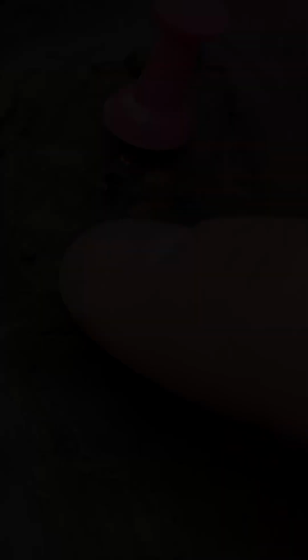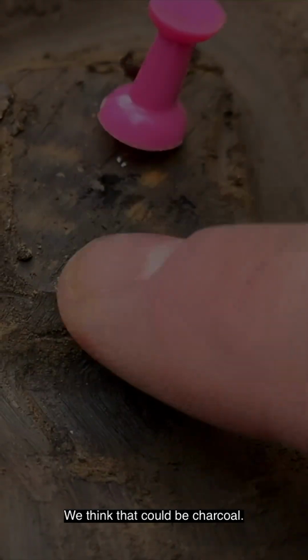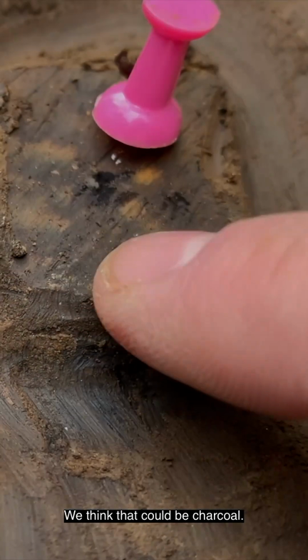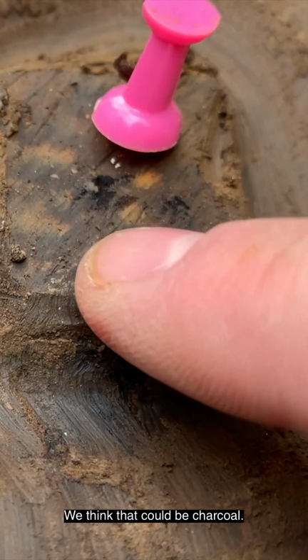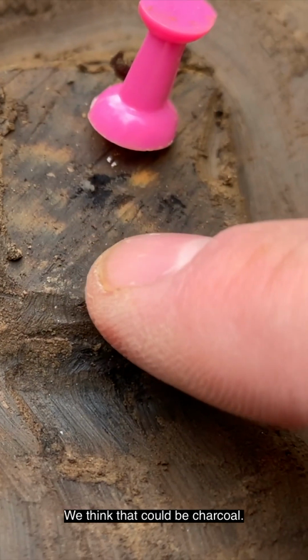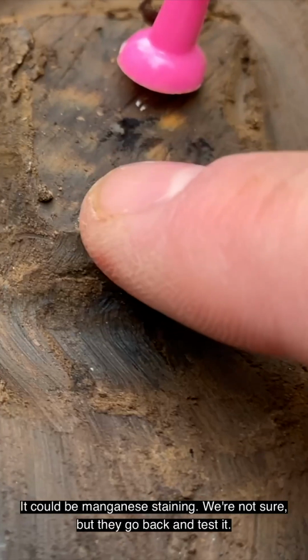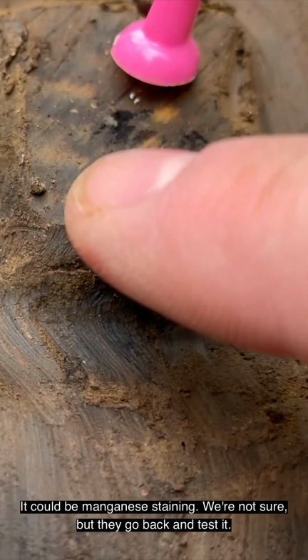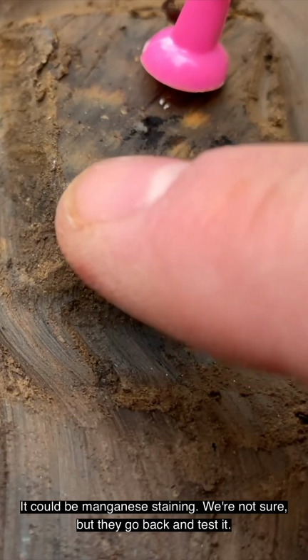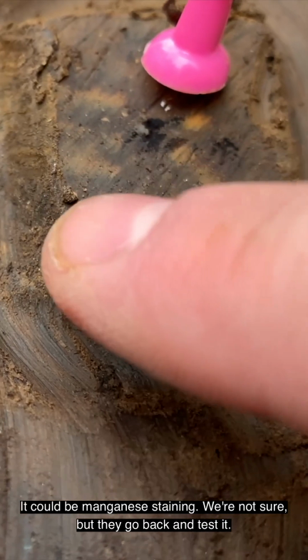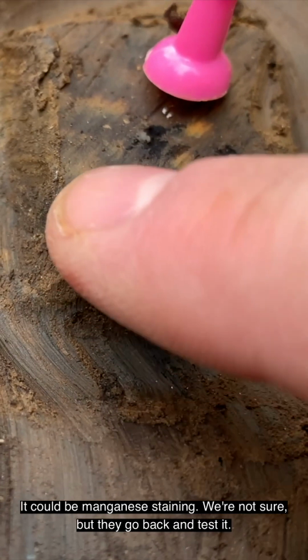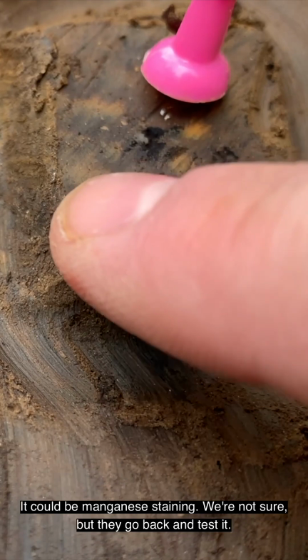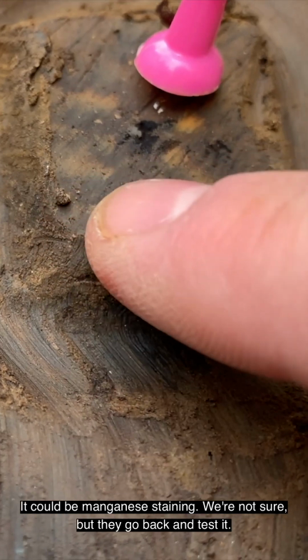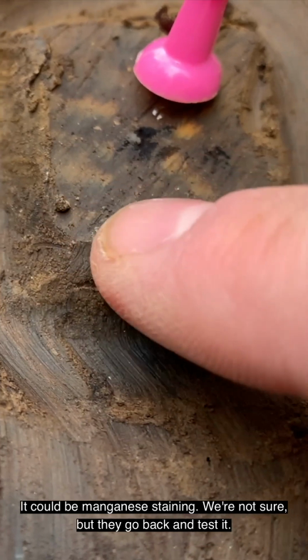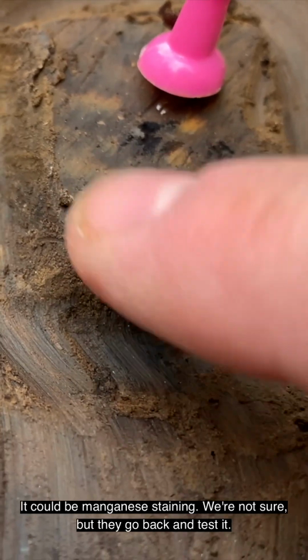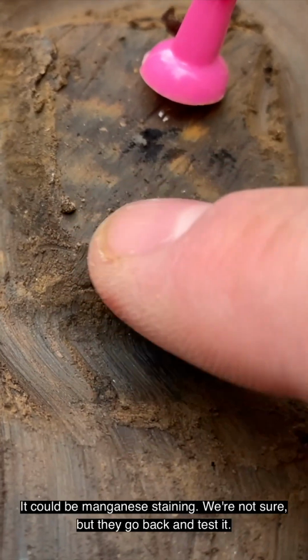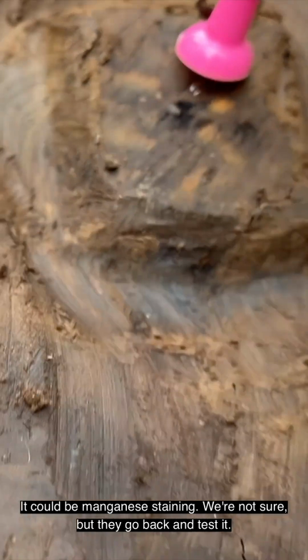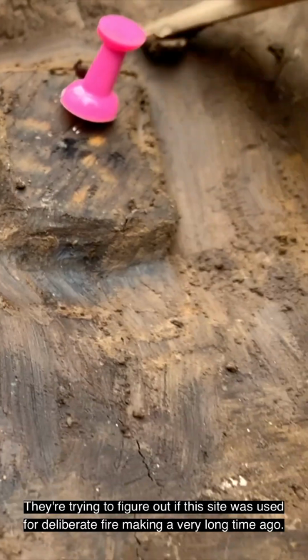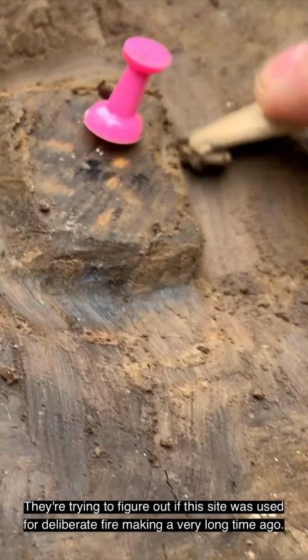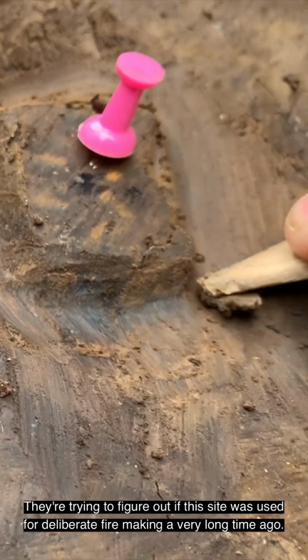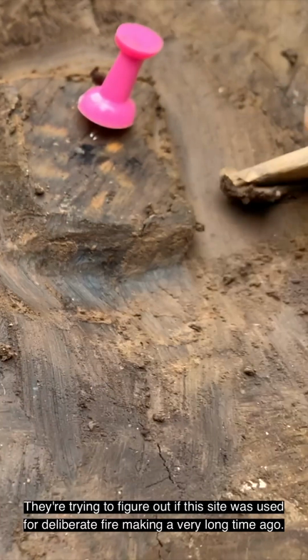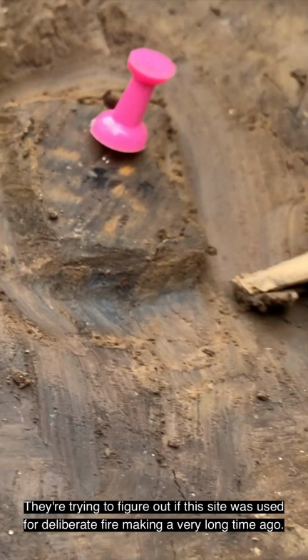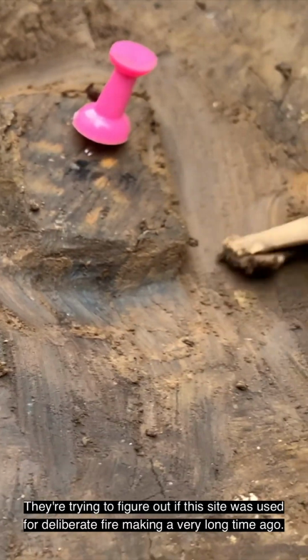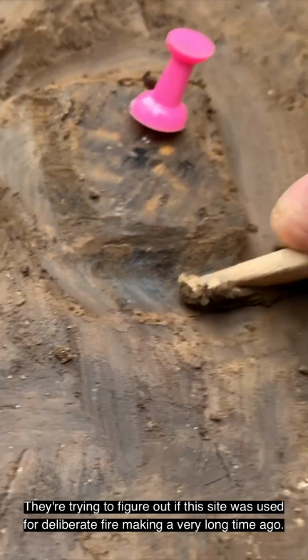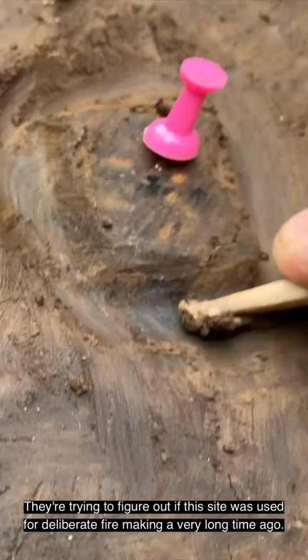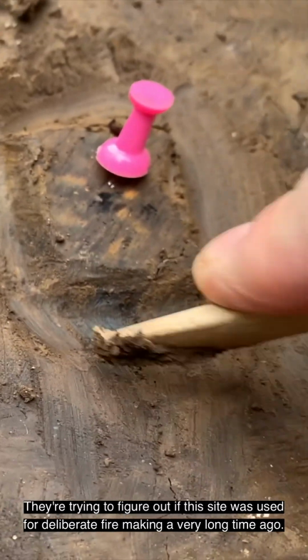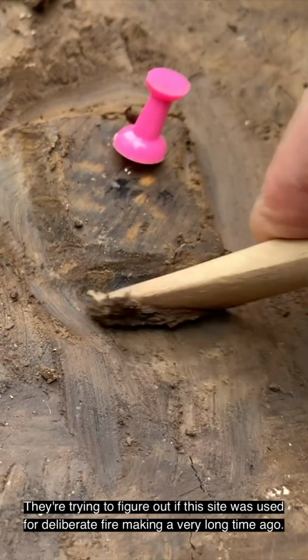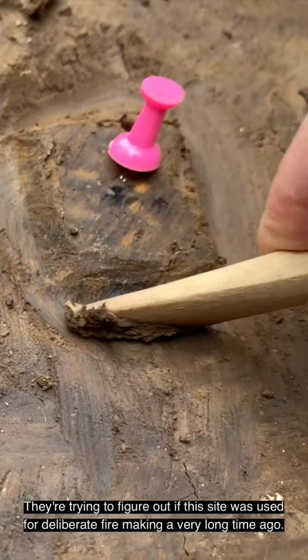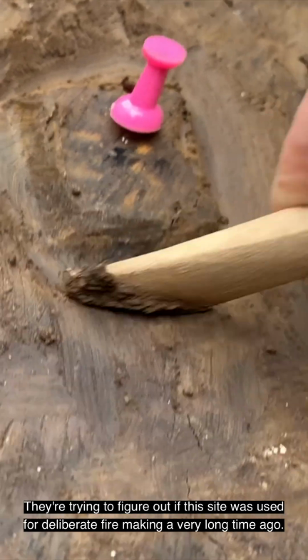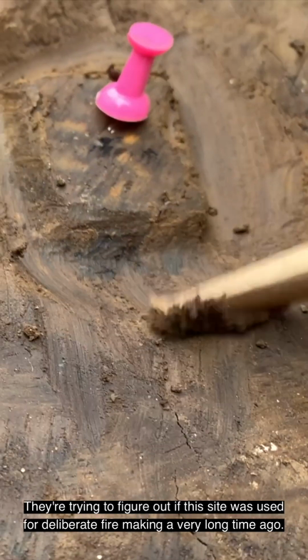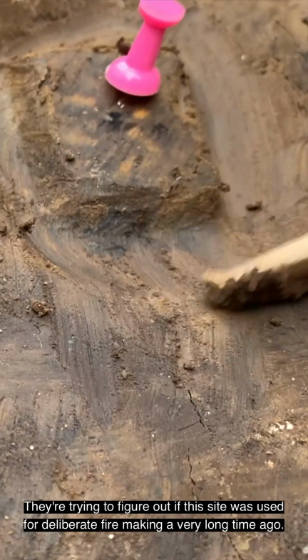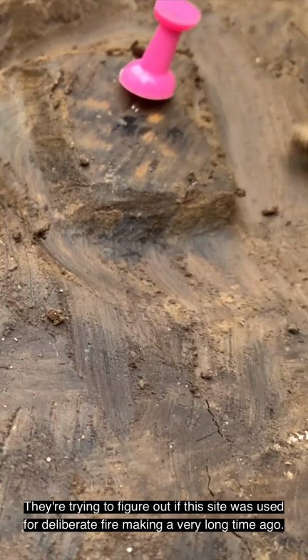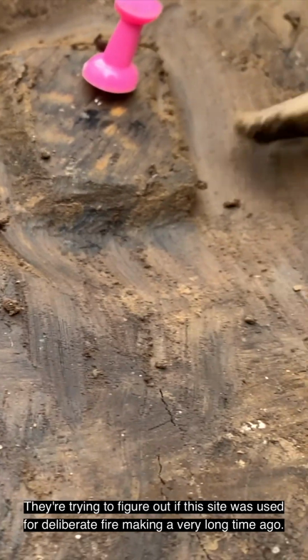I think that could be charcoal. It could be manganese staining. We're not sure, but they go back and test it. They're trying to figure out if the site was used for deliberate fire making a very long time ago.